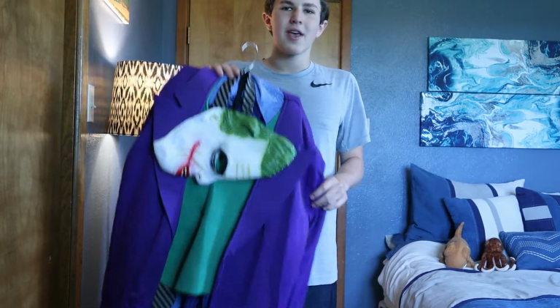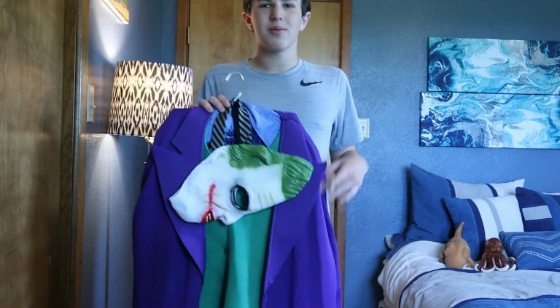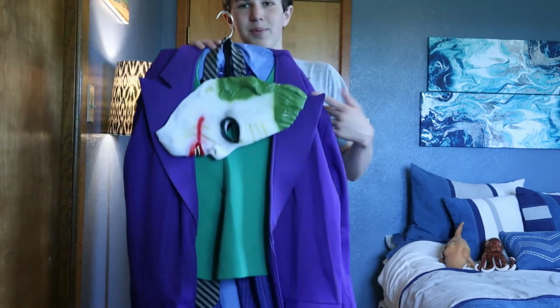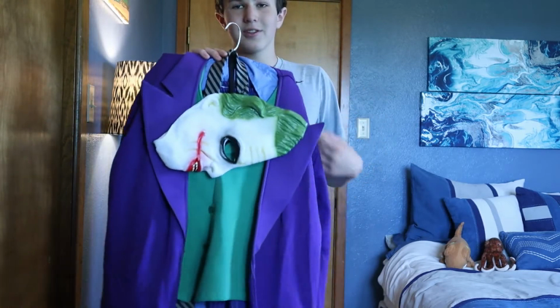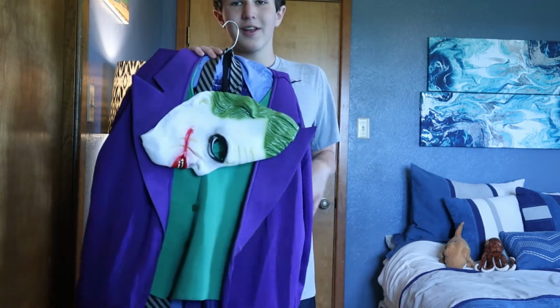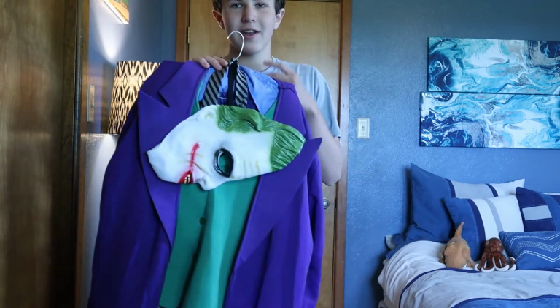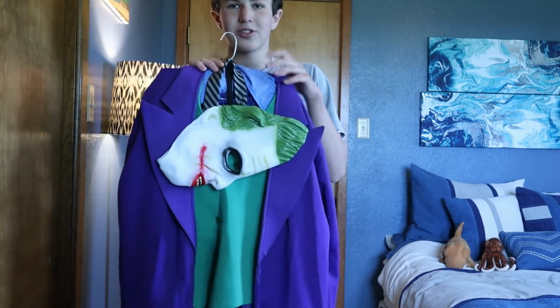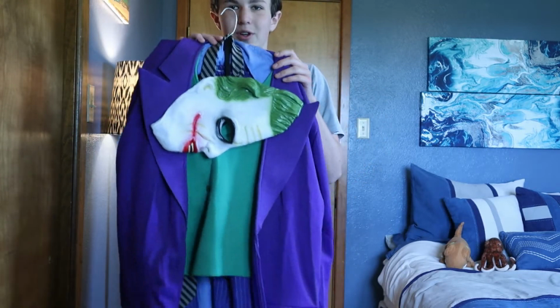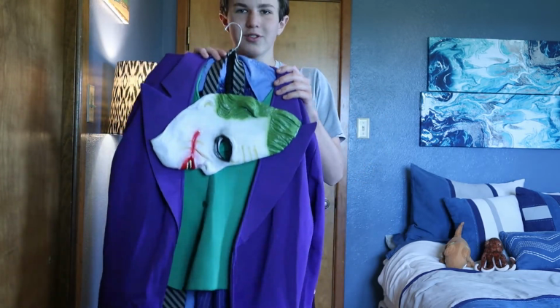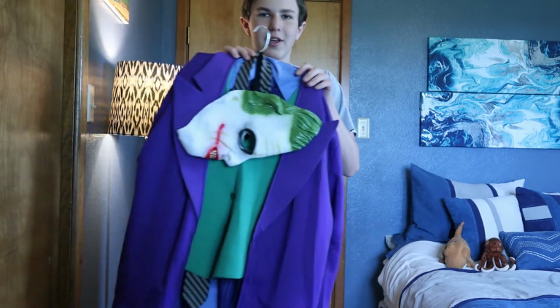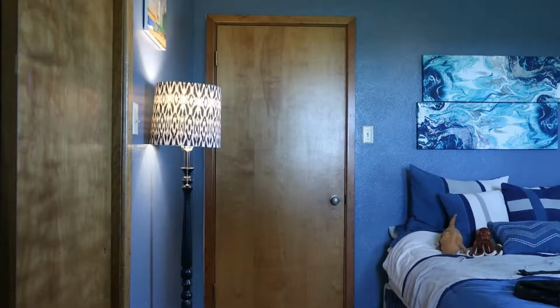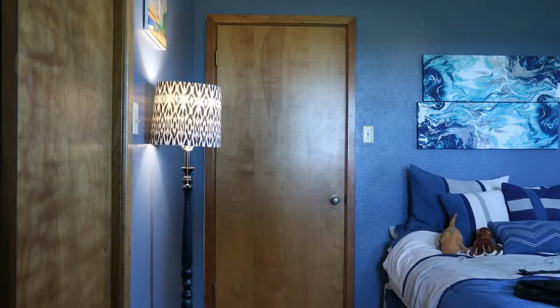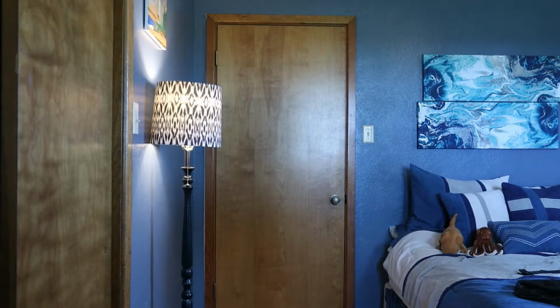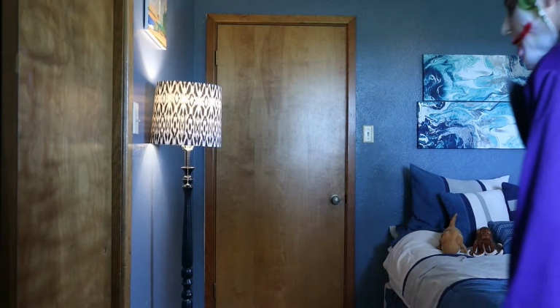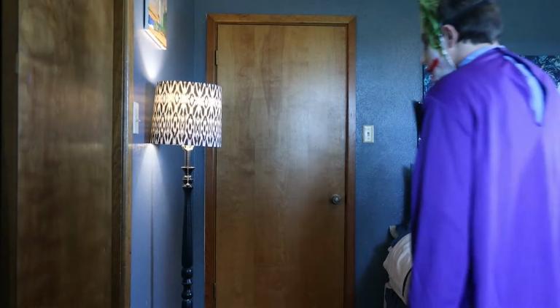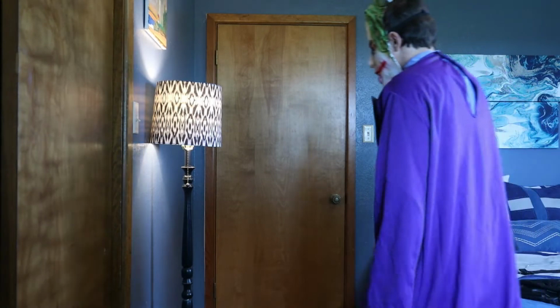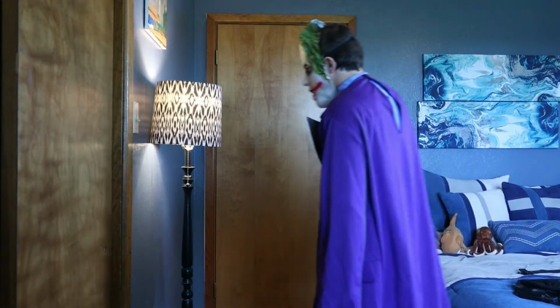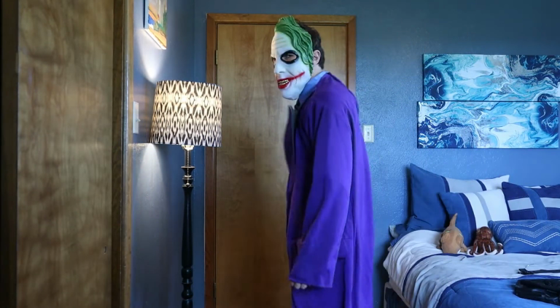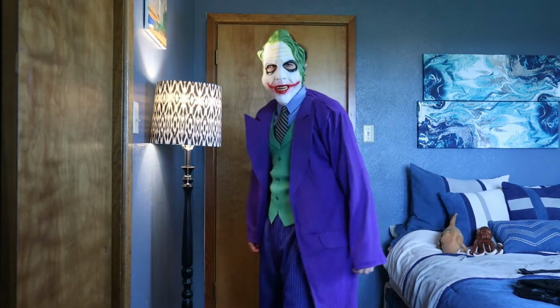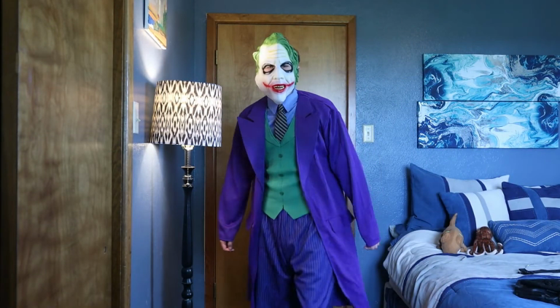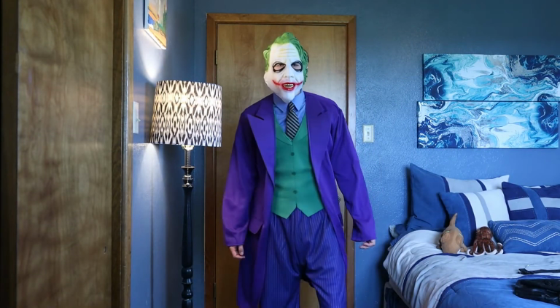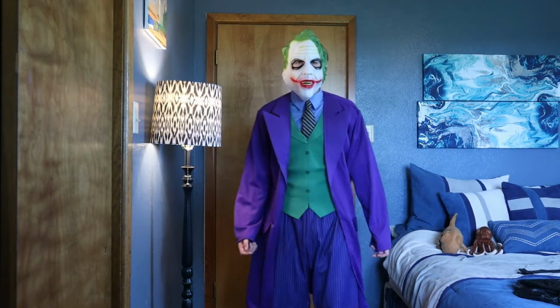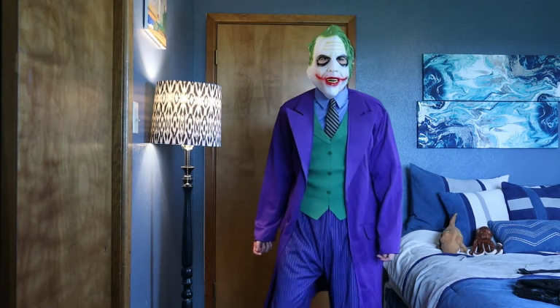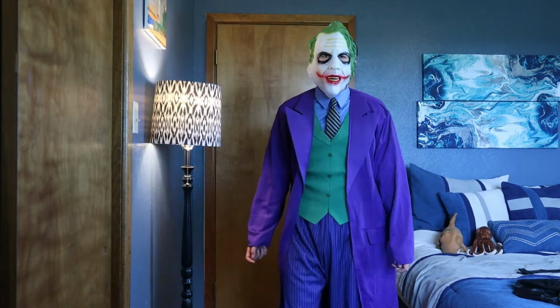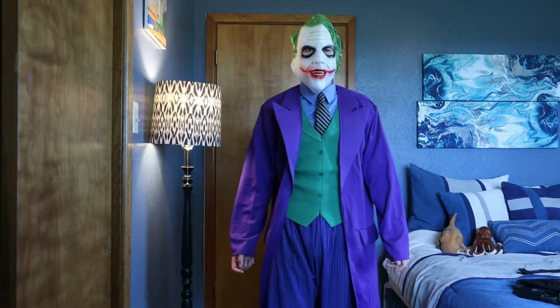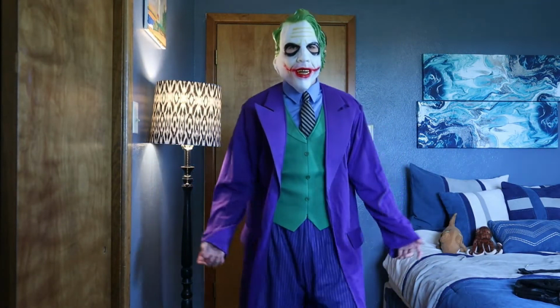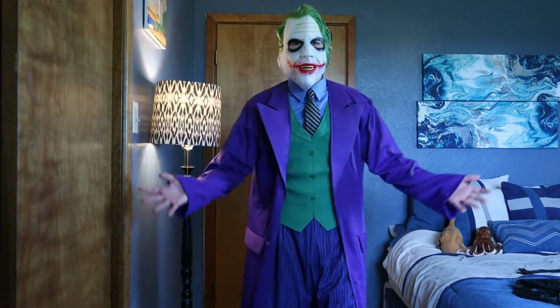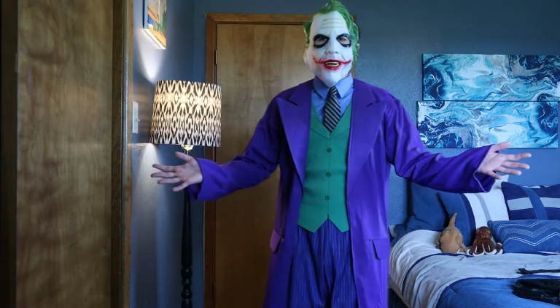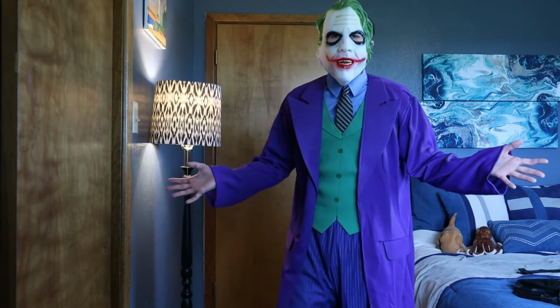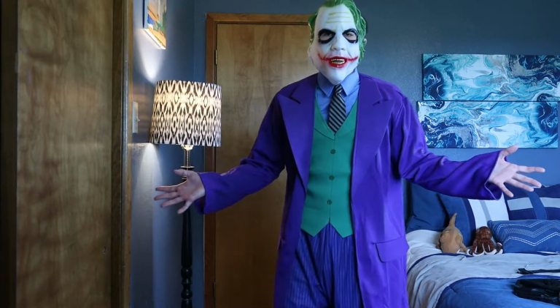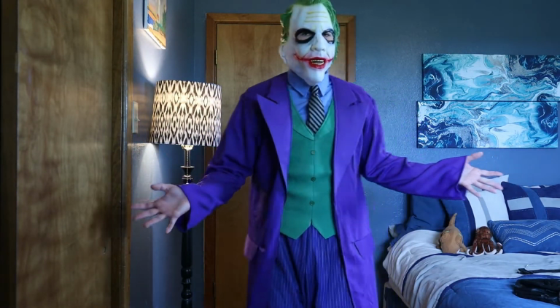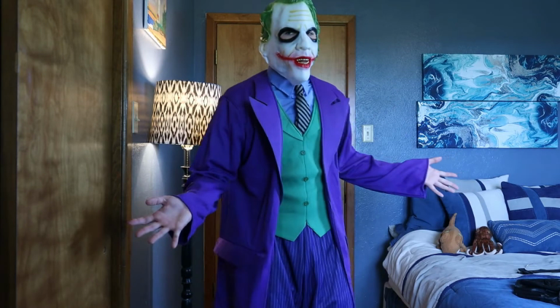So I'm going to be putting this on and I'll show you what it looks like. Here is the Rubies Deluxe Dark Knight Joker costume. It looks pretty good.